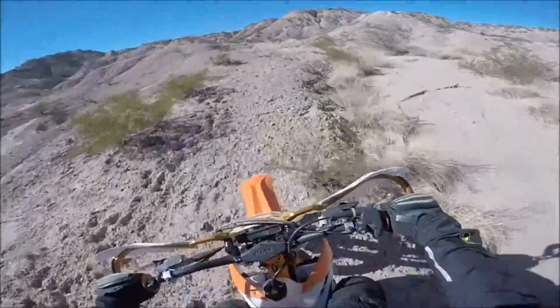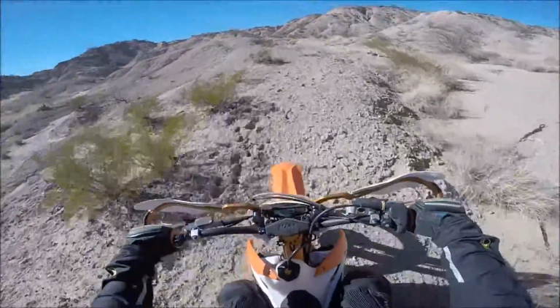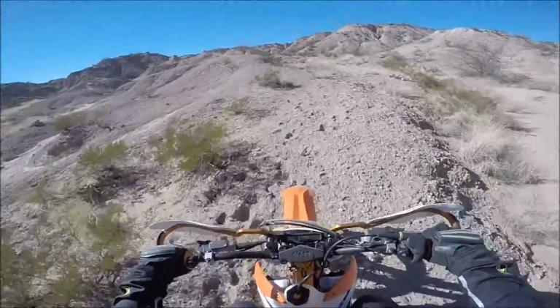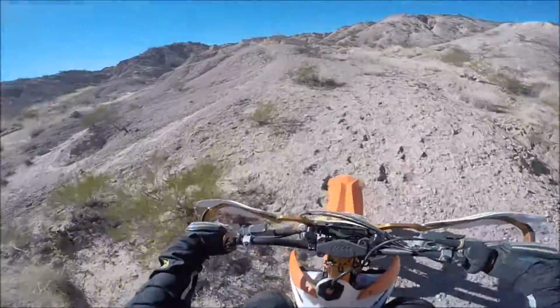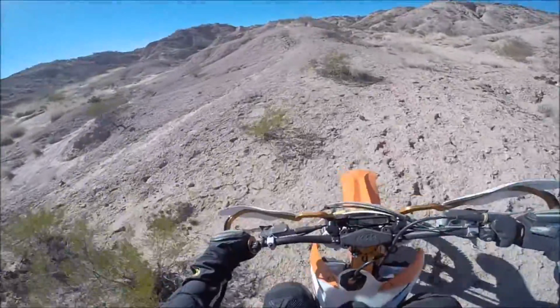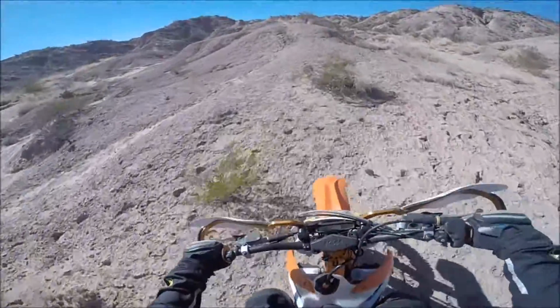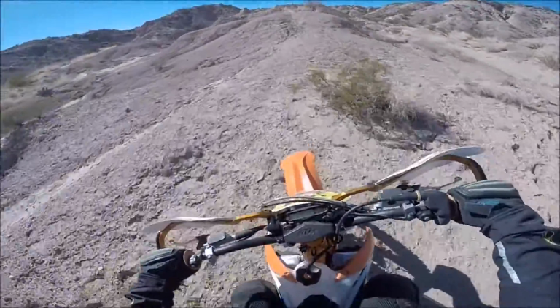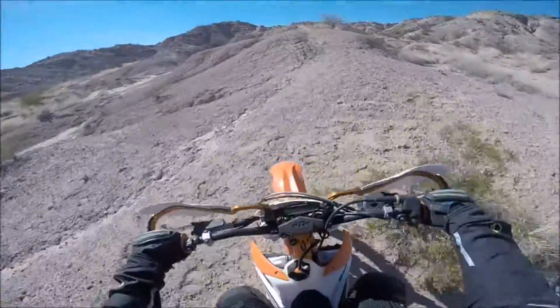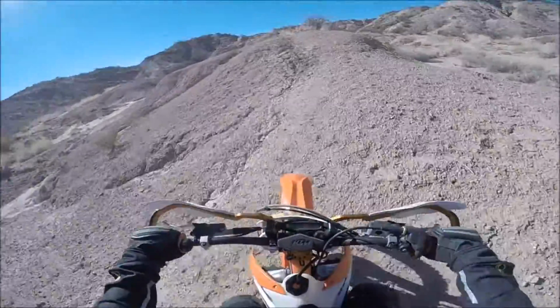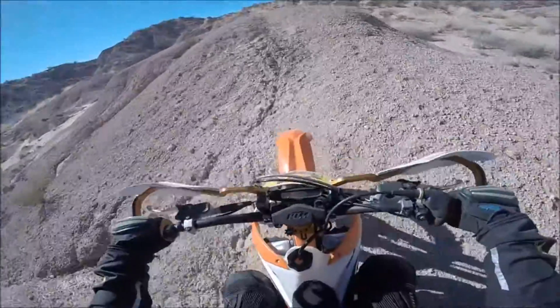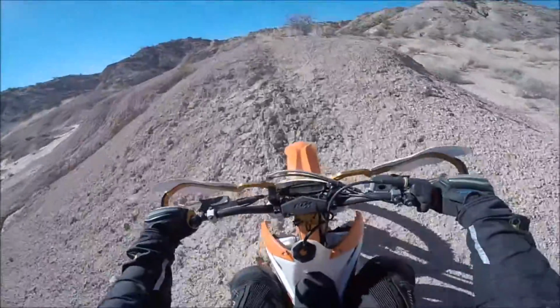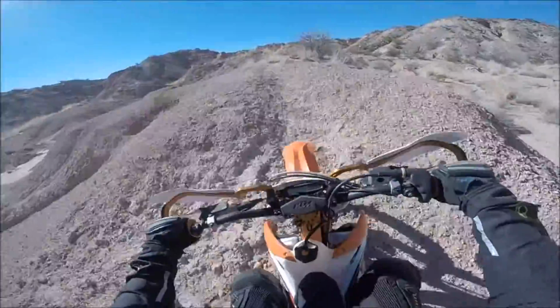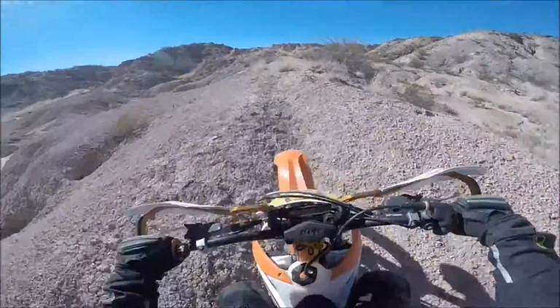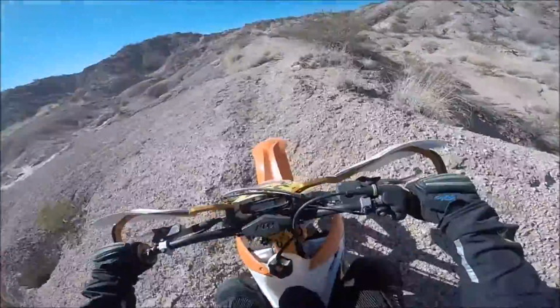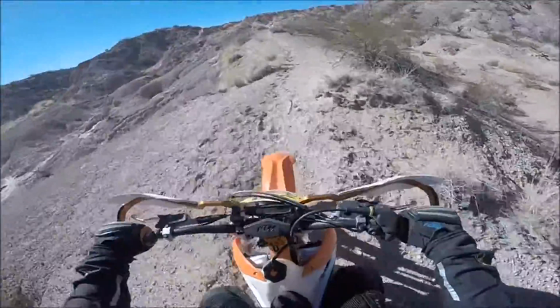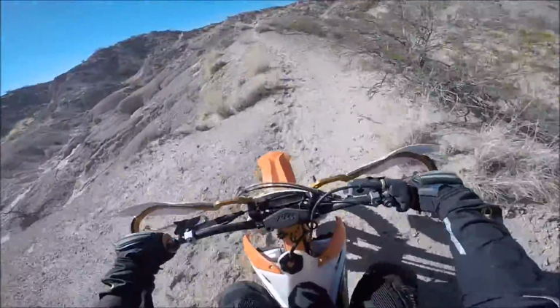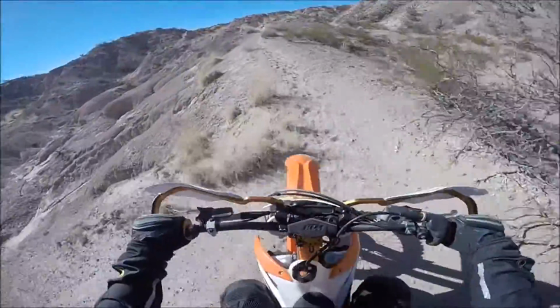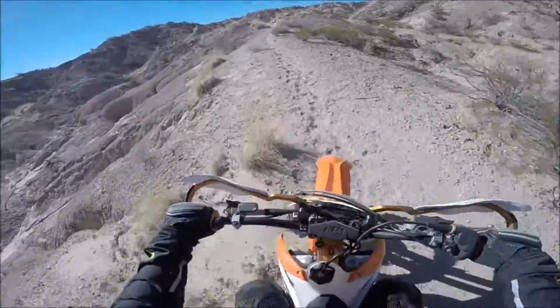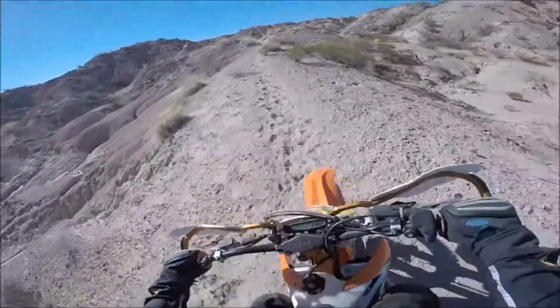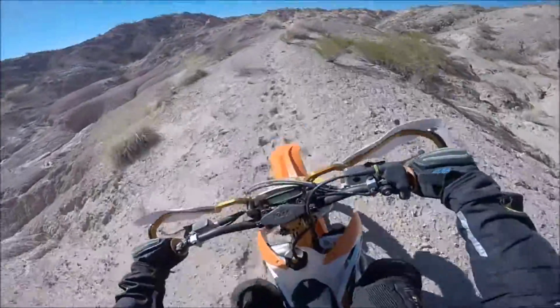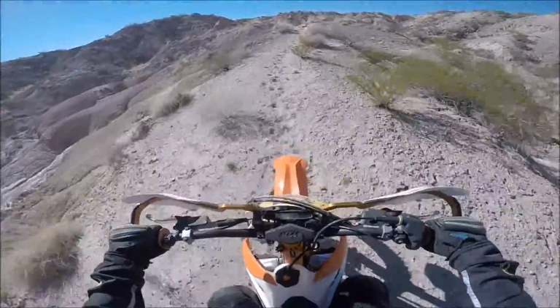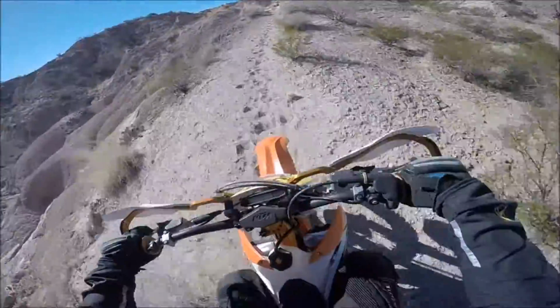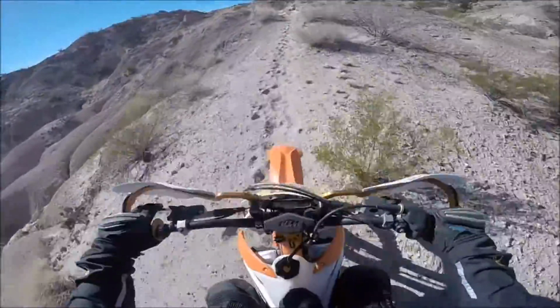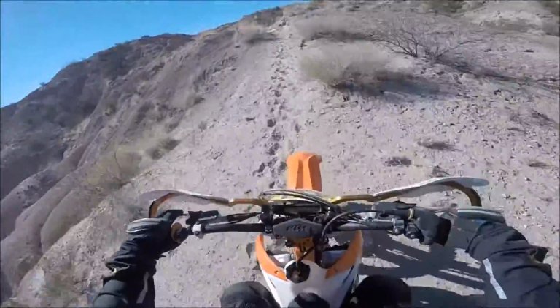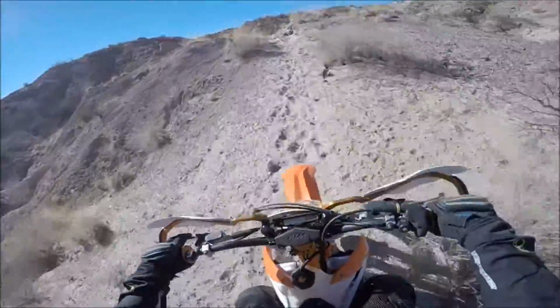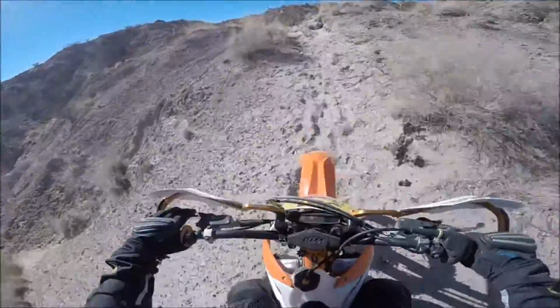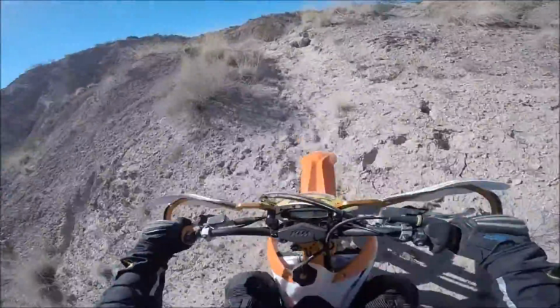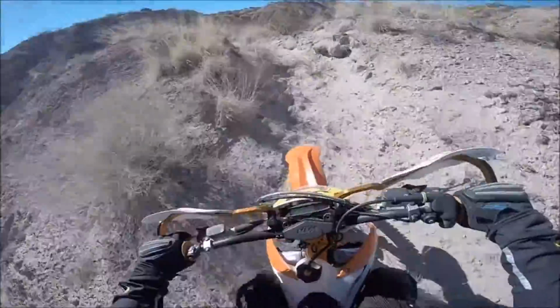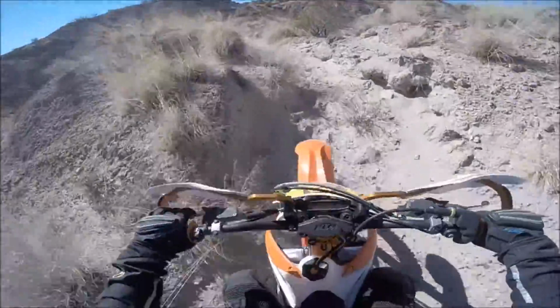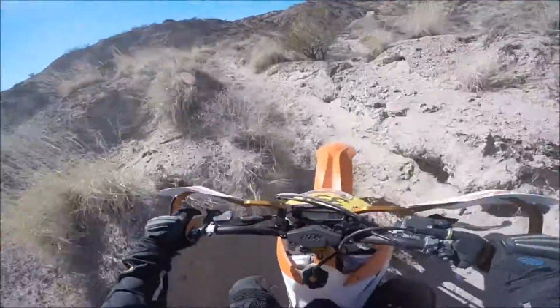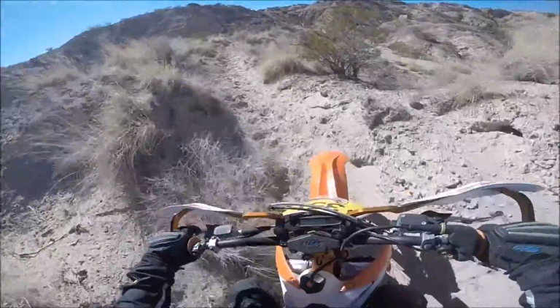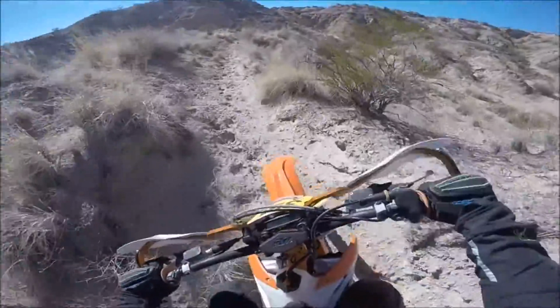It looked like people were running their horses up and down this thing, and it was kind of back in the middle of nowhere — we basically stumbled upon it. We were riding down a trench and we came up to this trail, and it was a lot of fun.